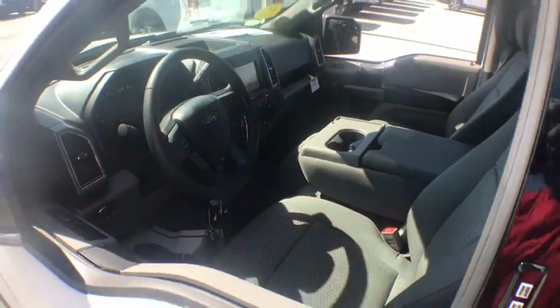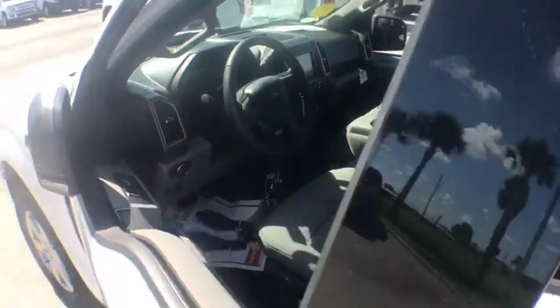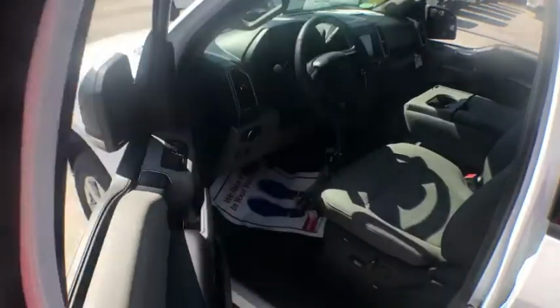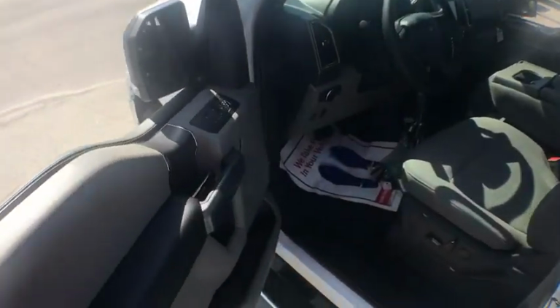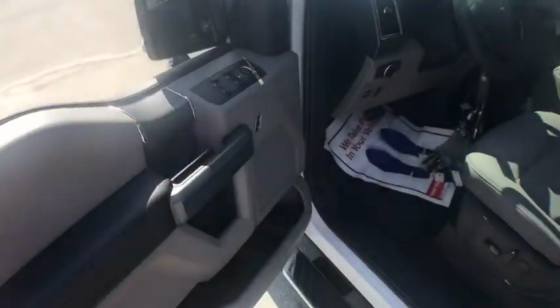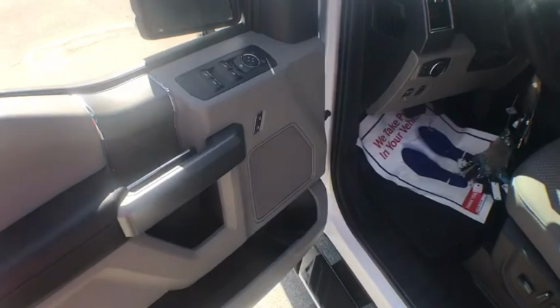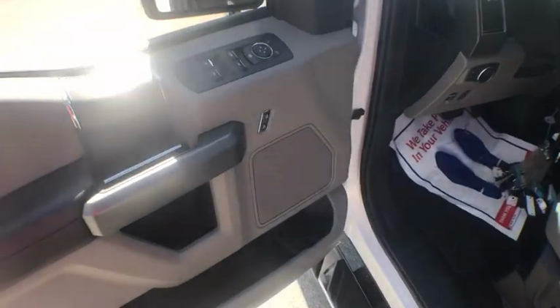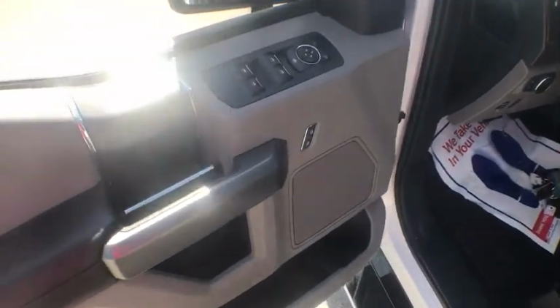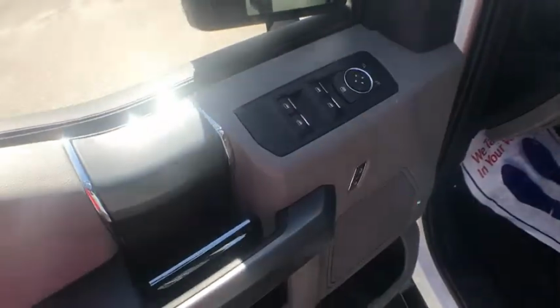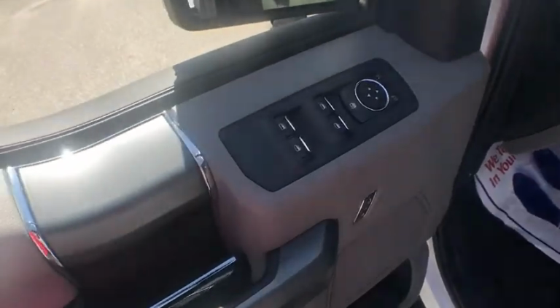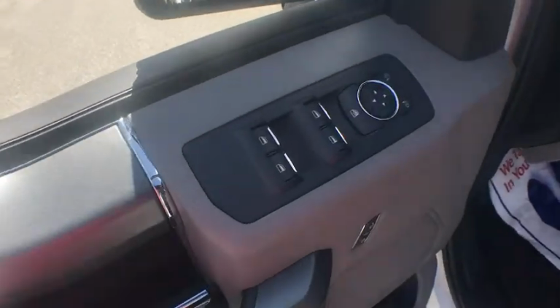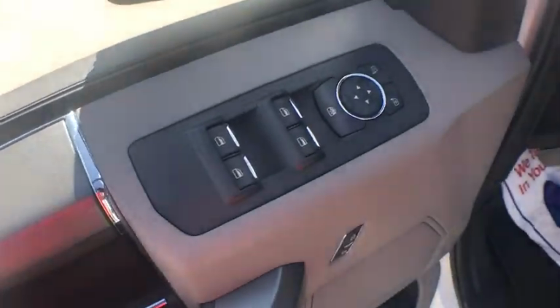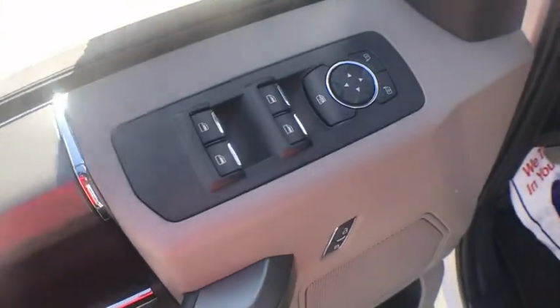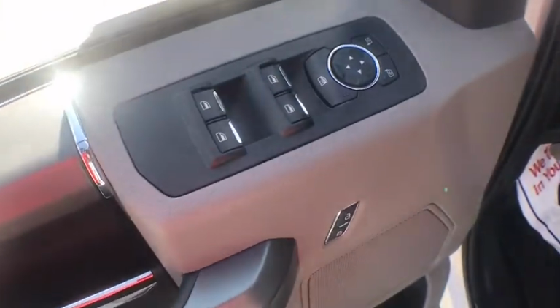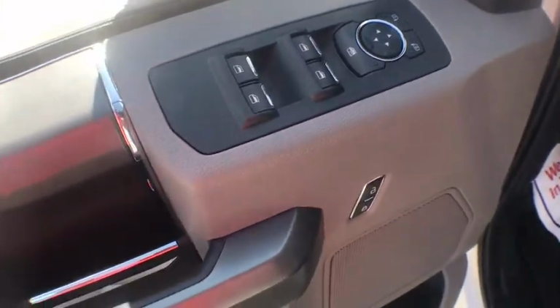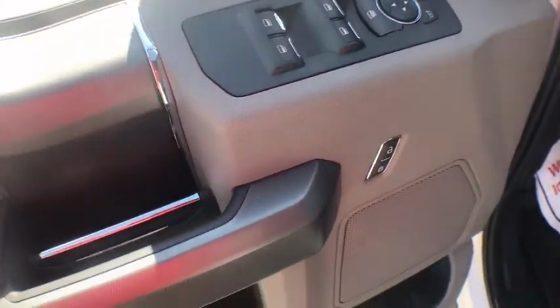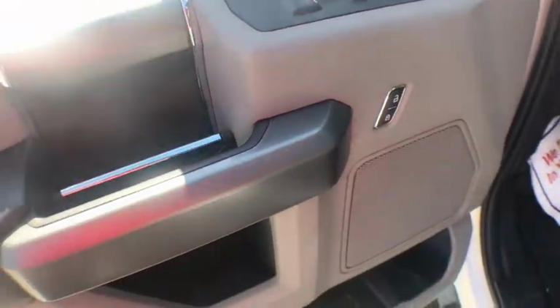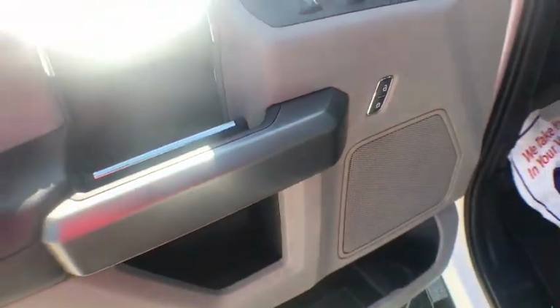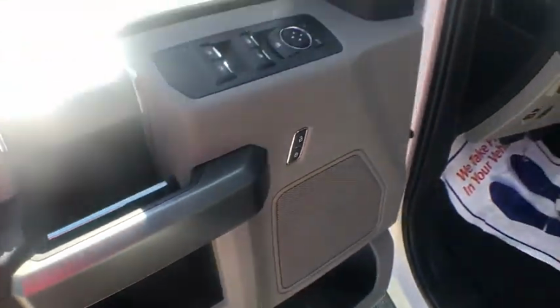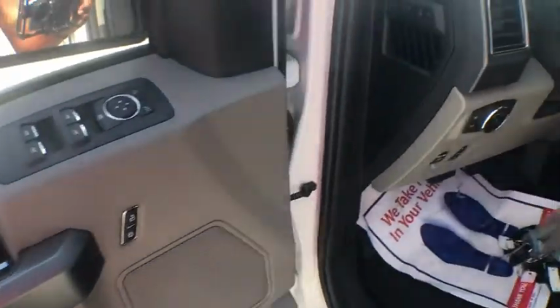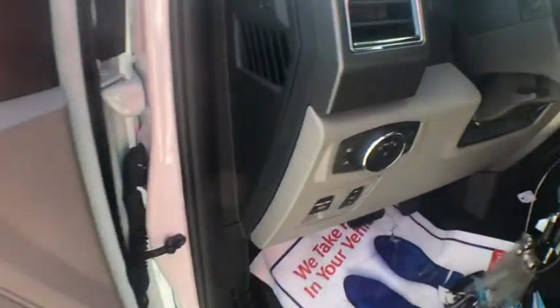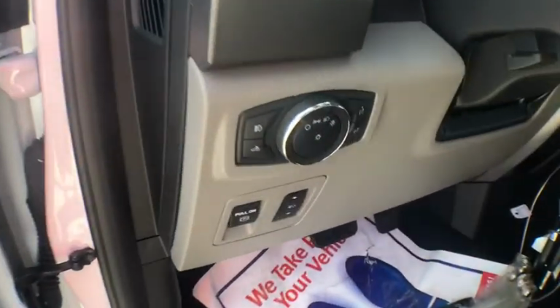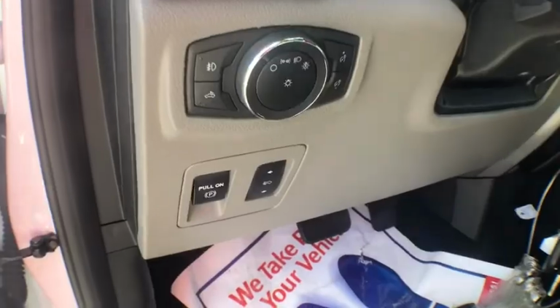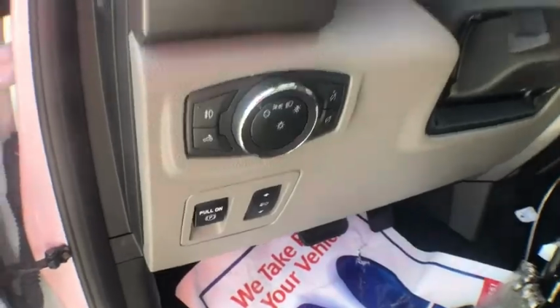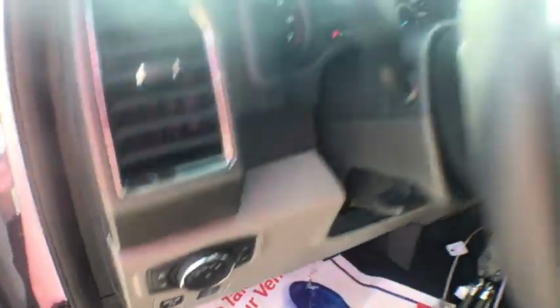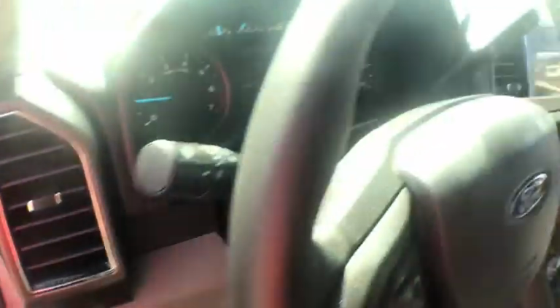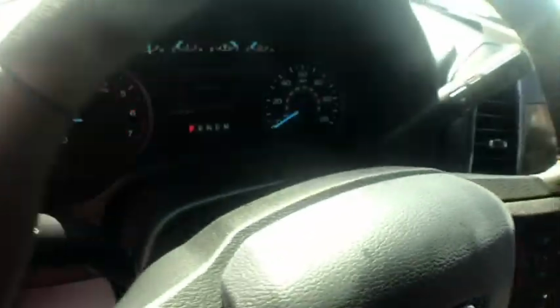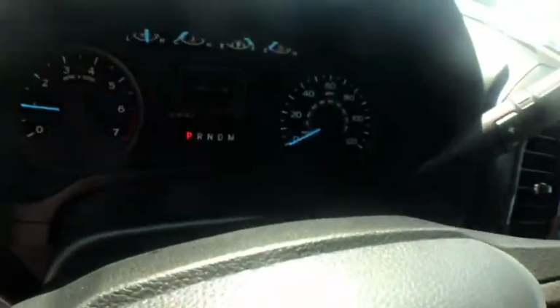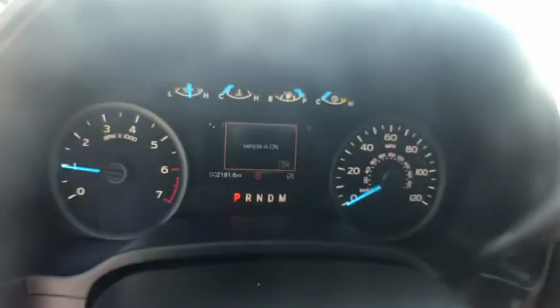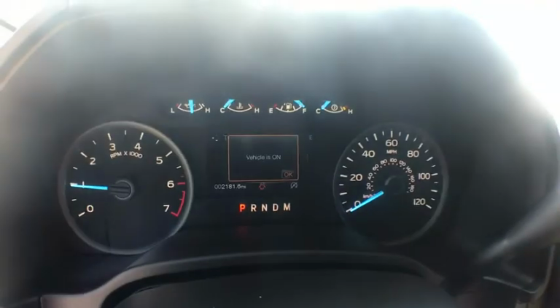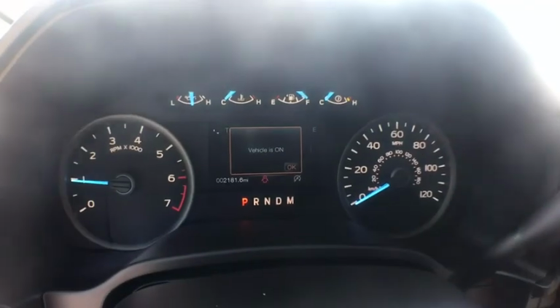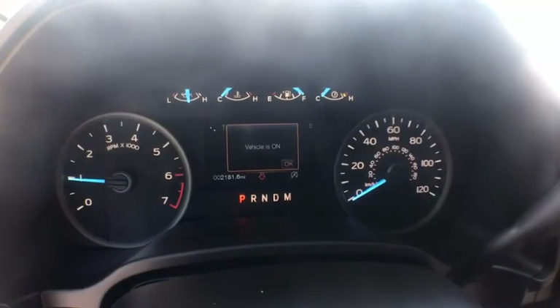Fog light, compass, security system, brake assist, panic alarm, tachometer, remote keyless entry, tilt steering wheel, driver vanity mirror, towing package.